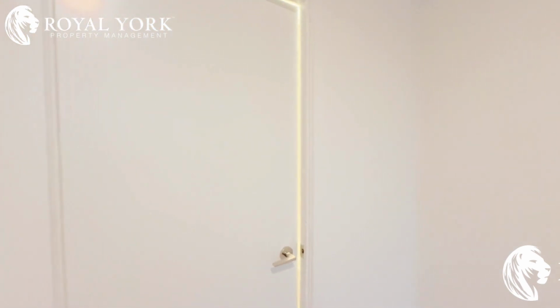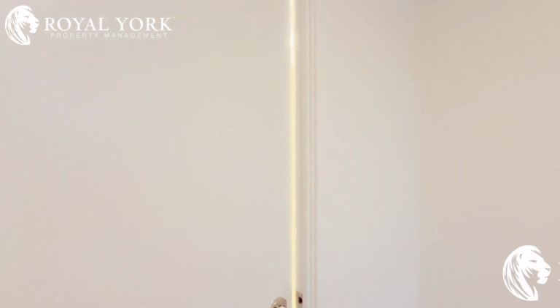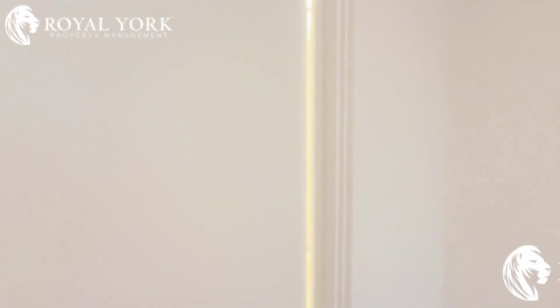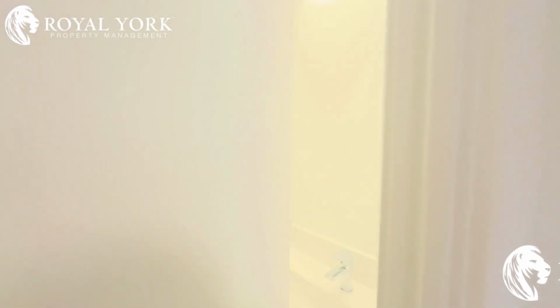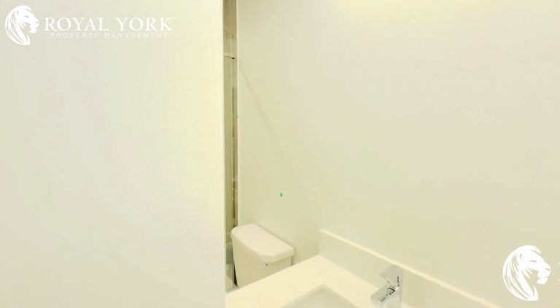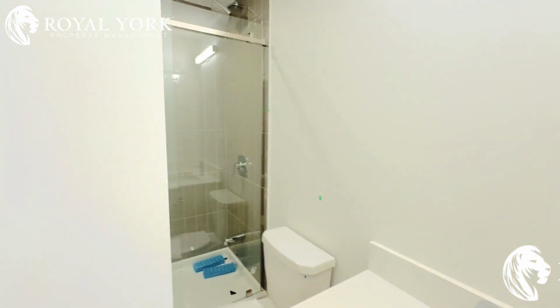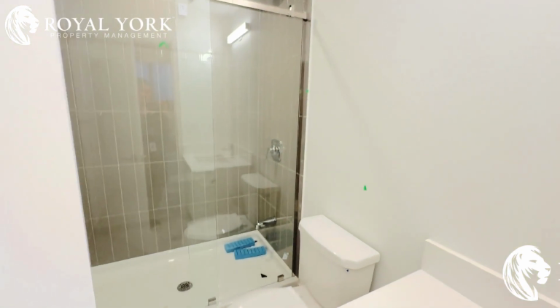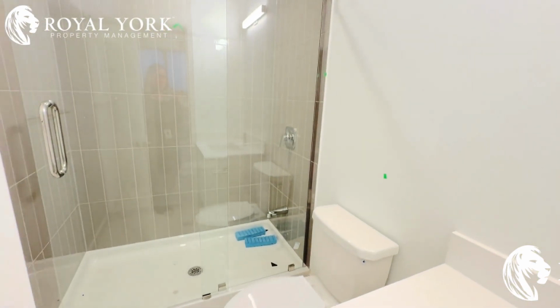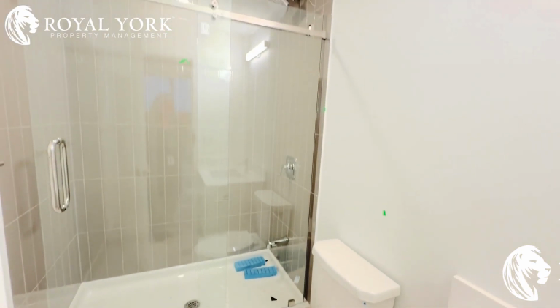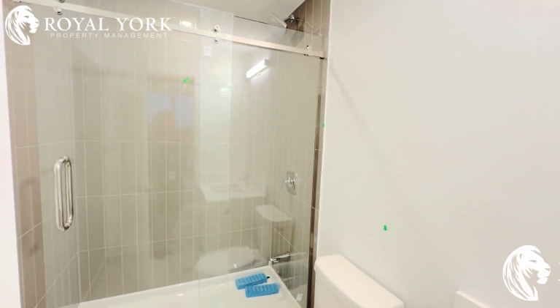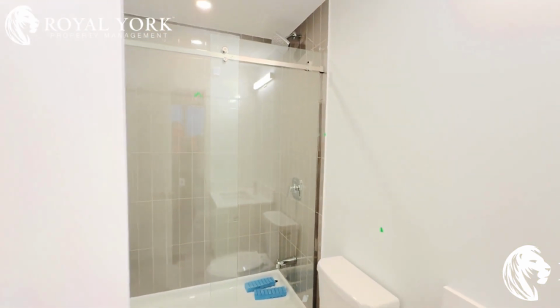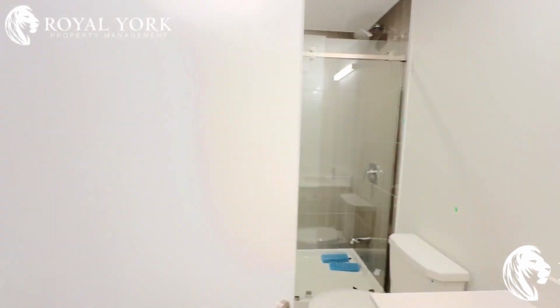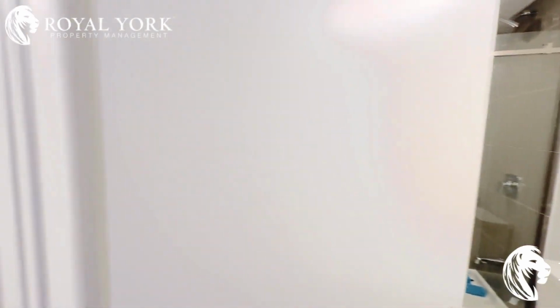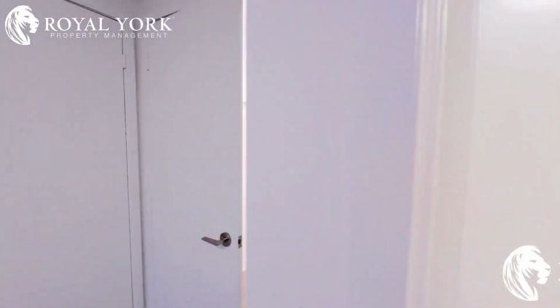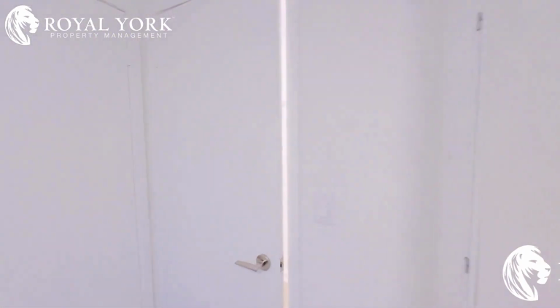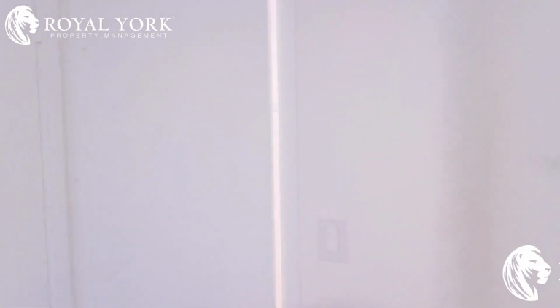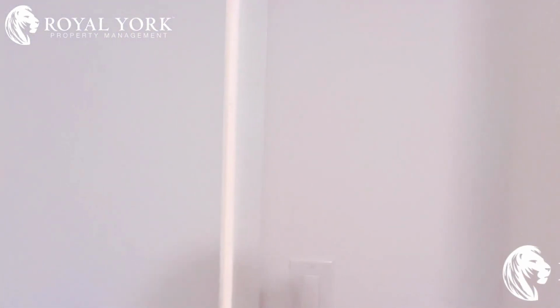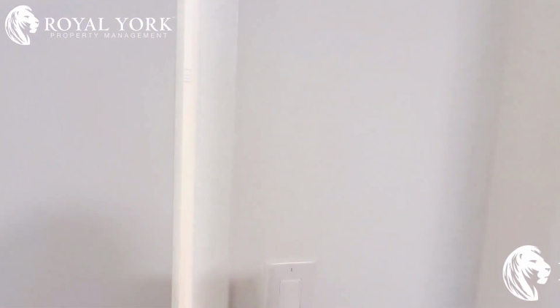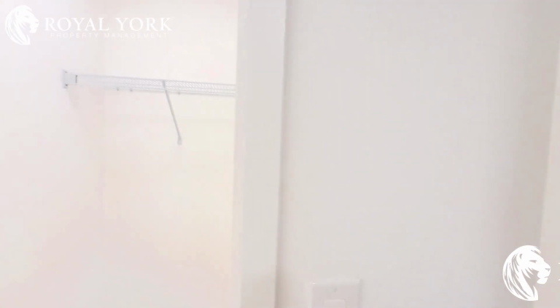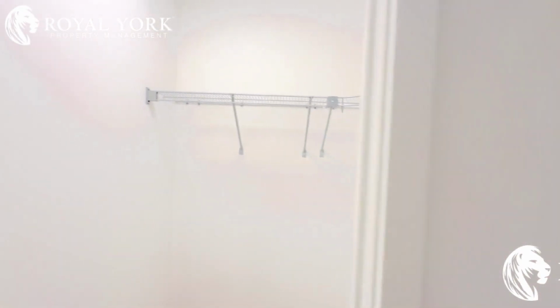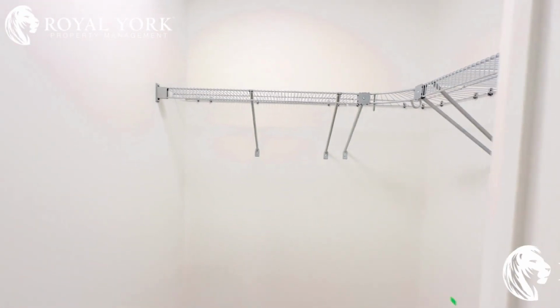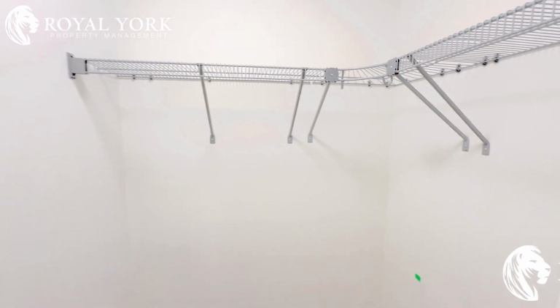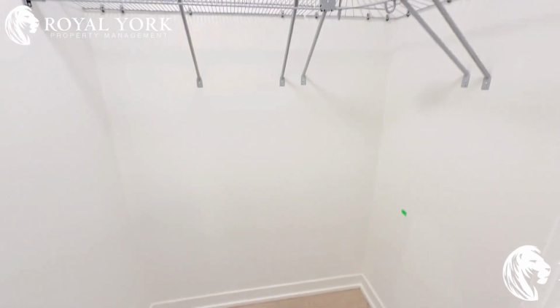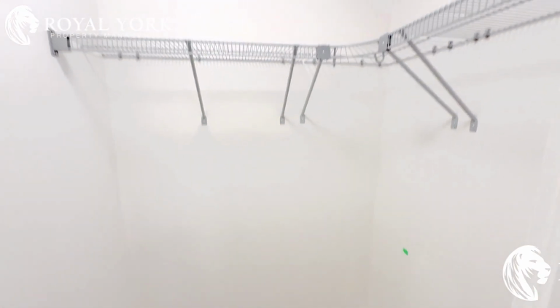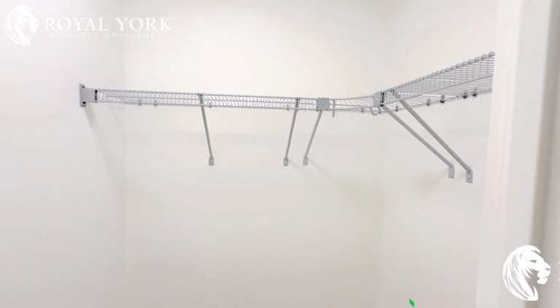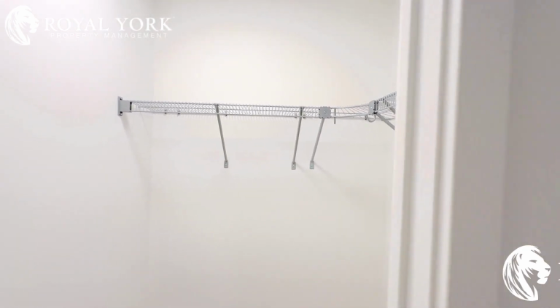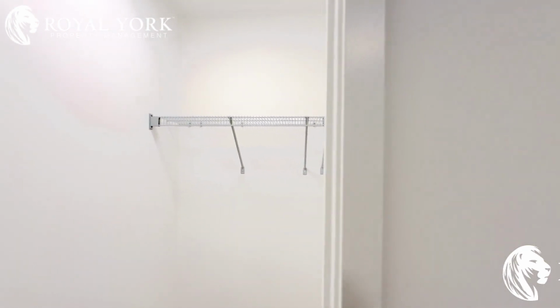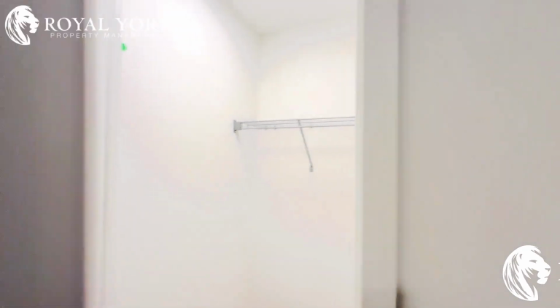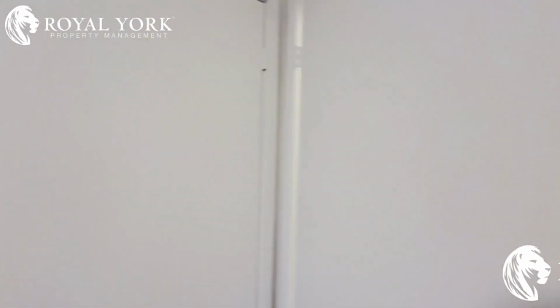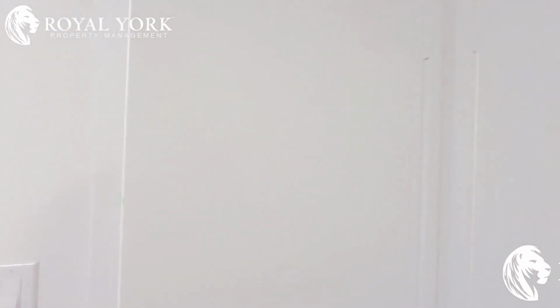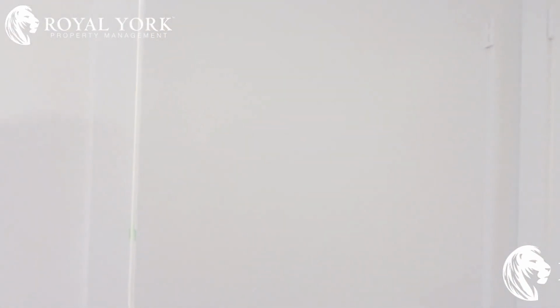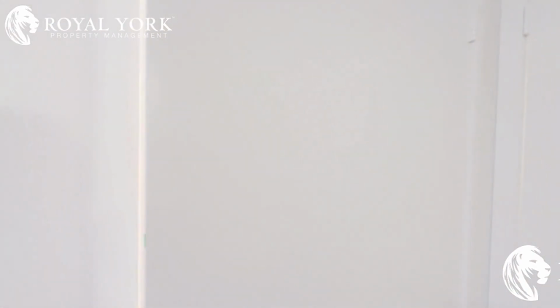You have your ensuite three-piece bathroom with a stand-in shower, and a walk-in closet right here.